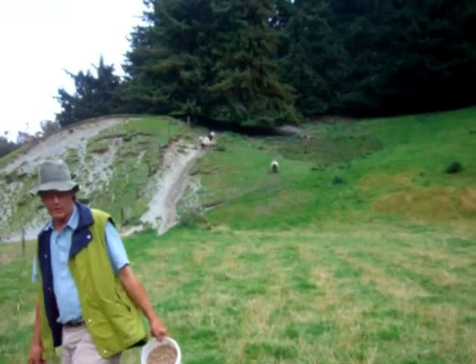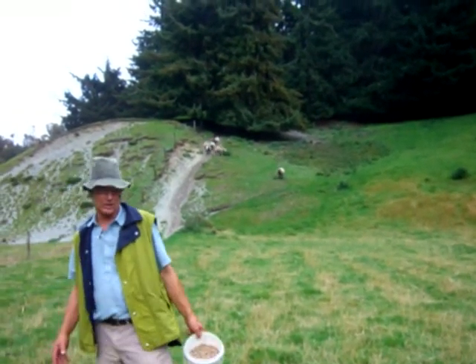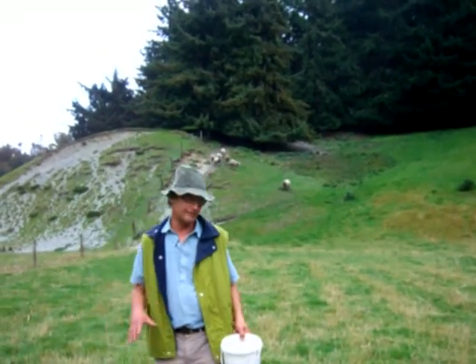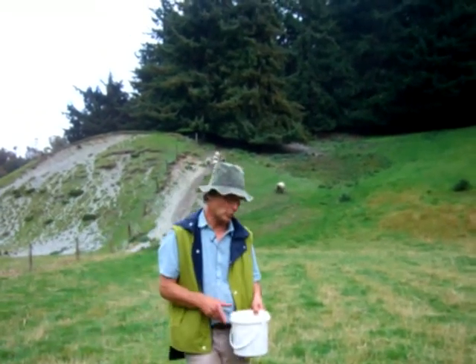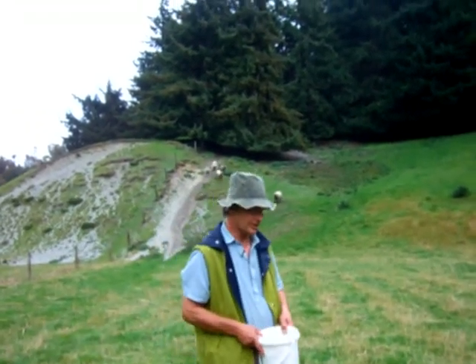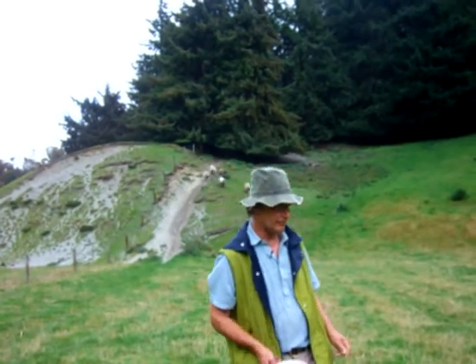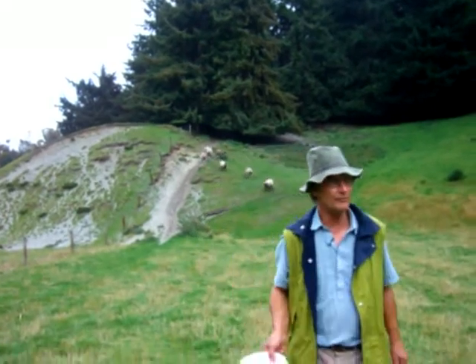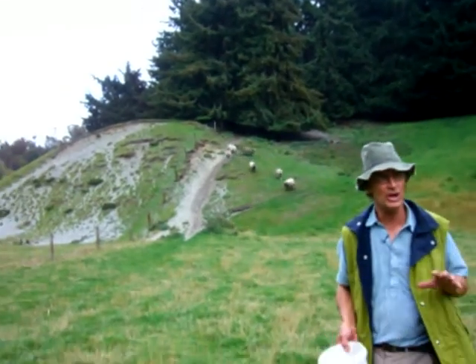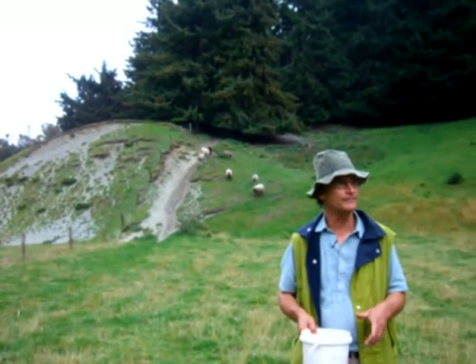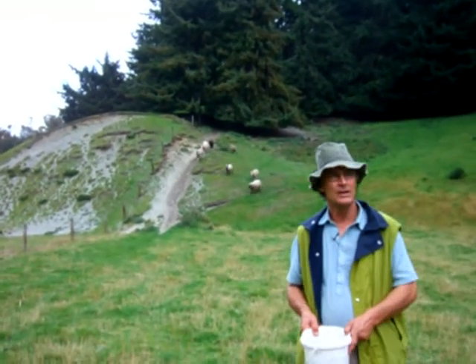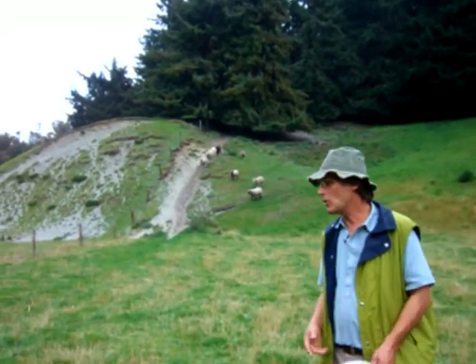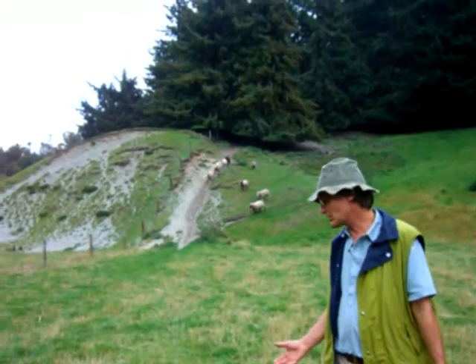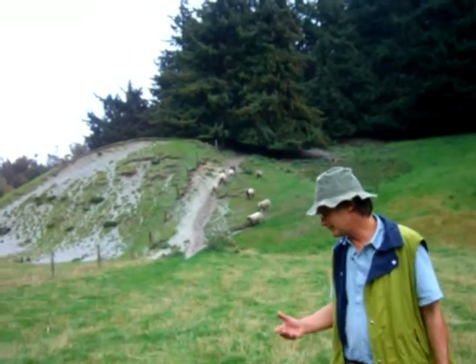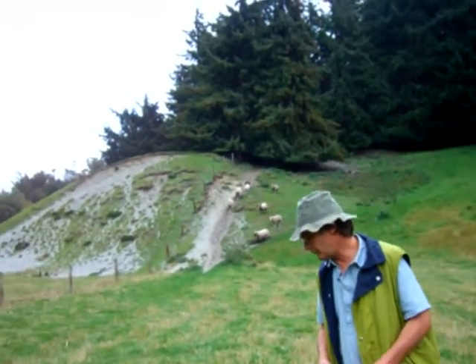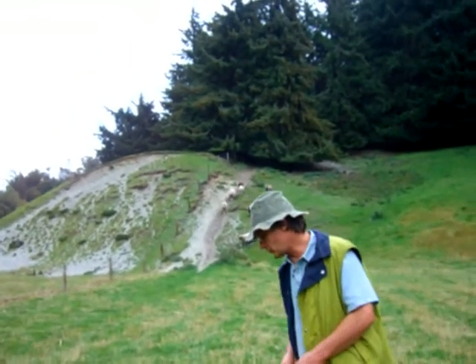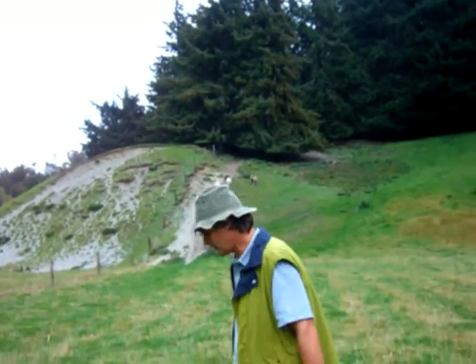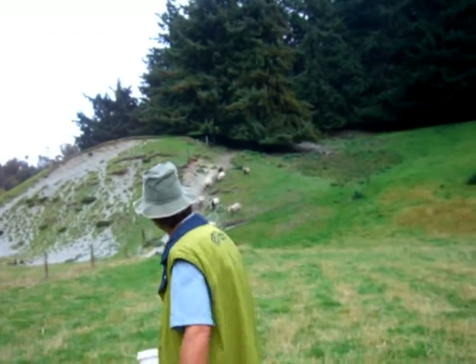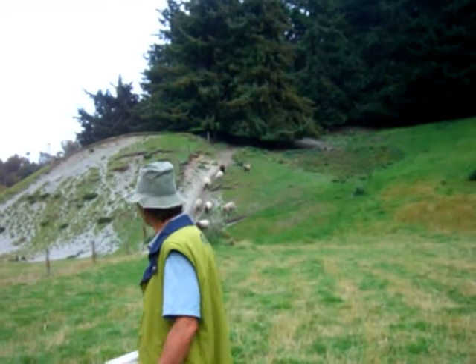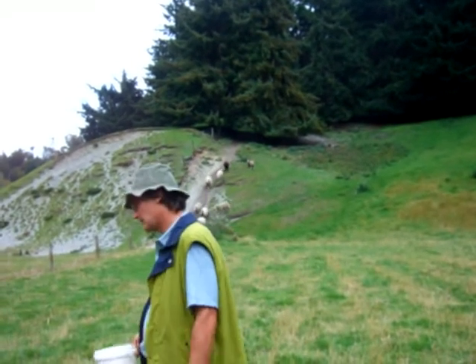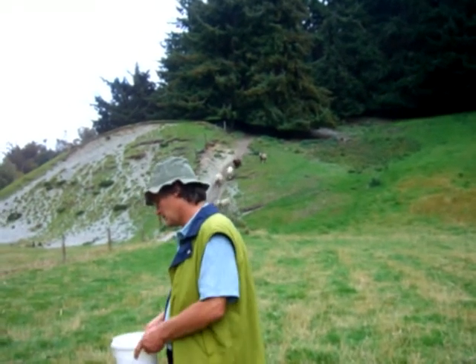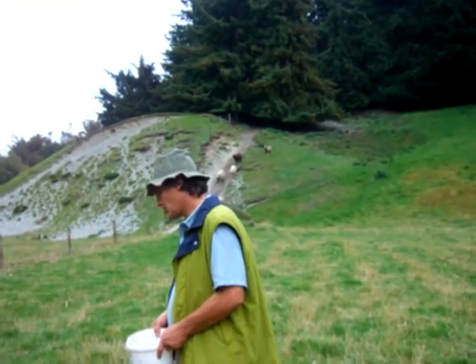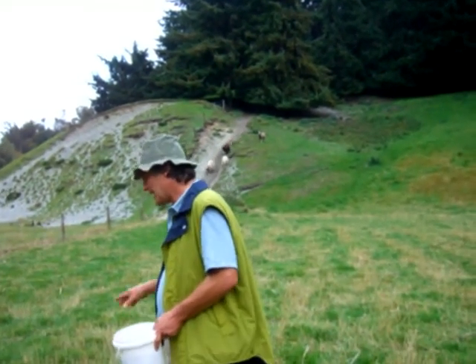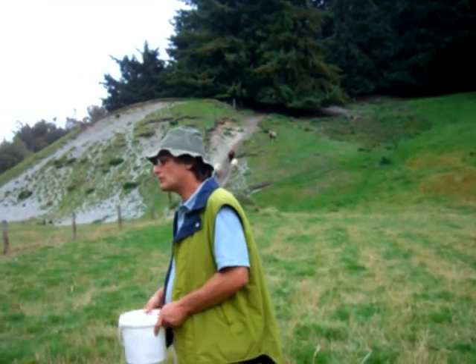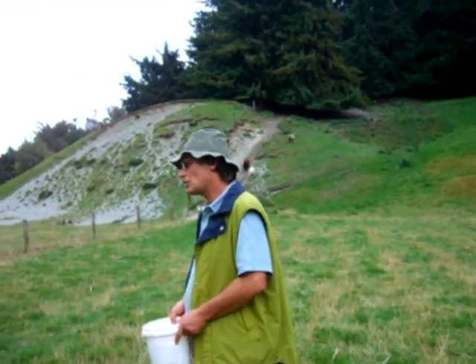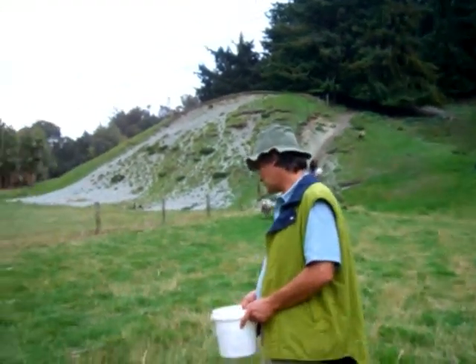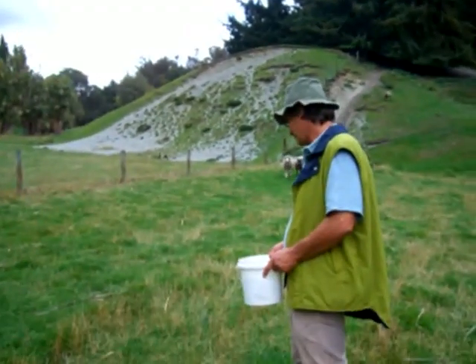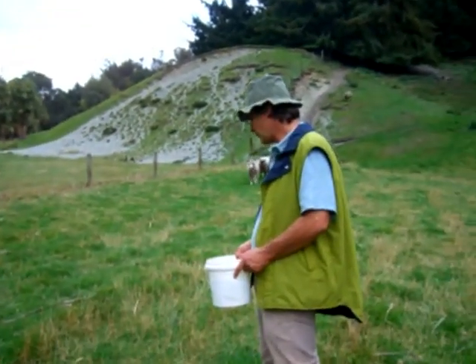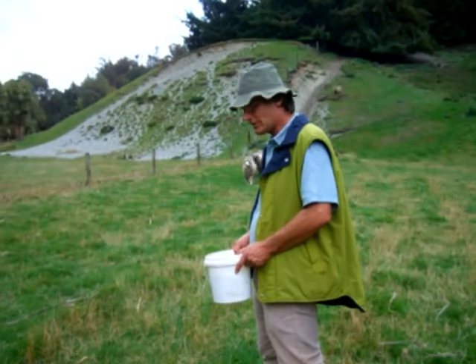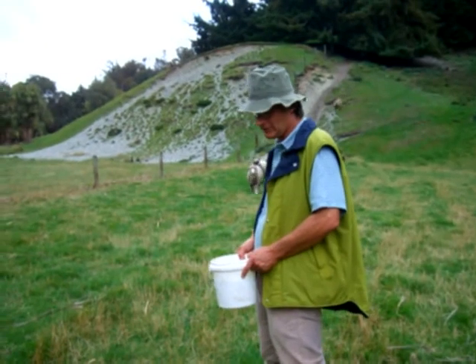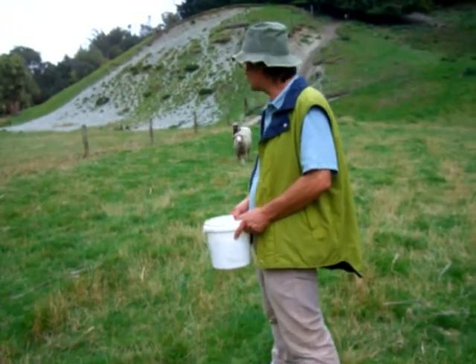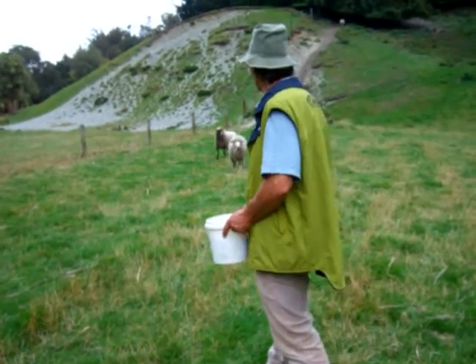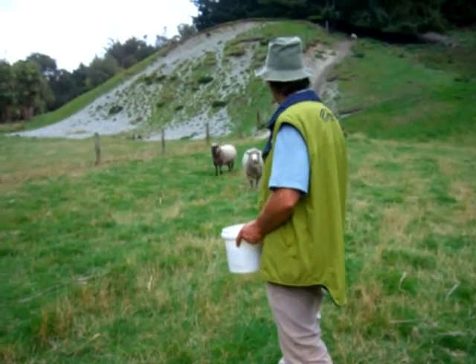Ryegrass and clover work together — the clover fixes nitrogen. The ryegrass is a good form of dry matter for animals. So together they harness the nitrogen cycle, and they grow very scientifically to feed the sheep and grow wool.